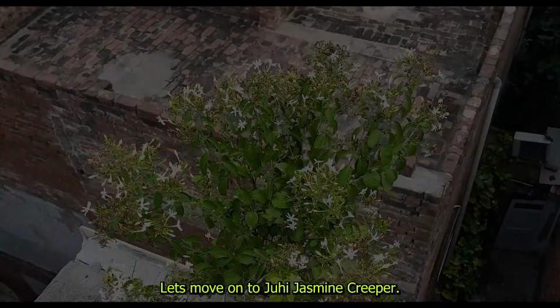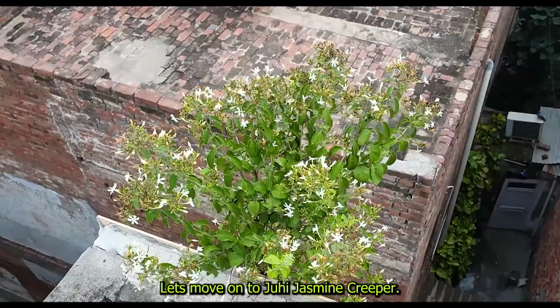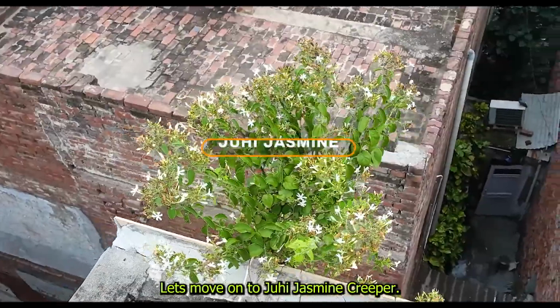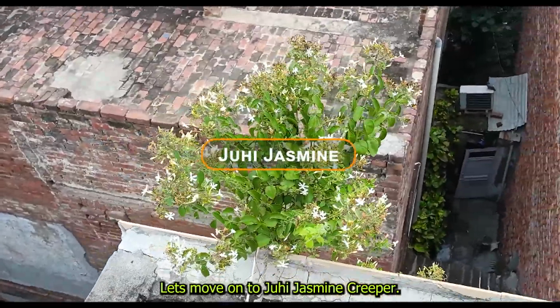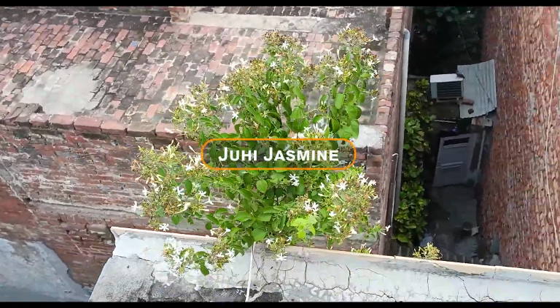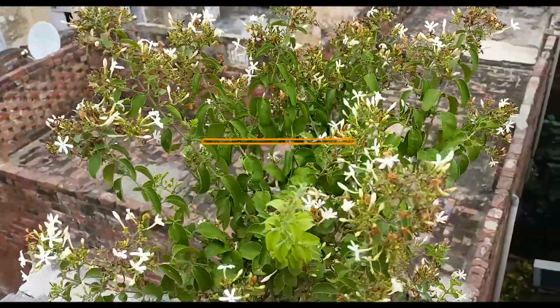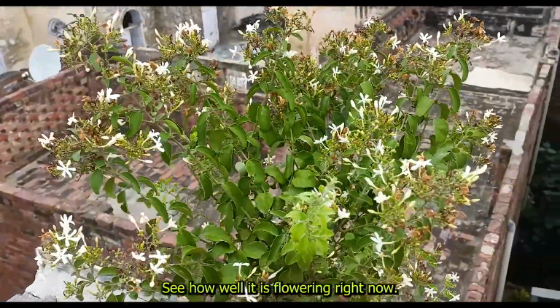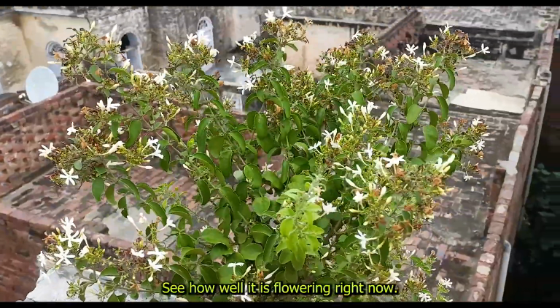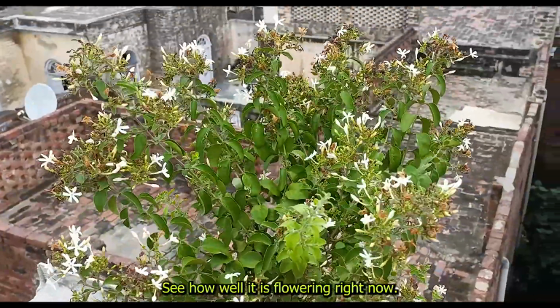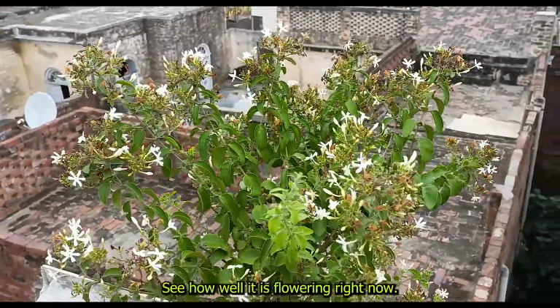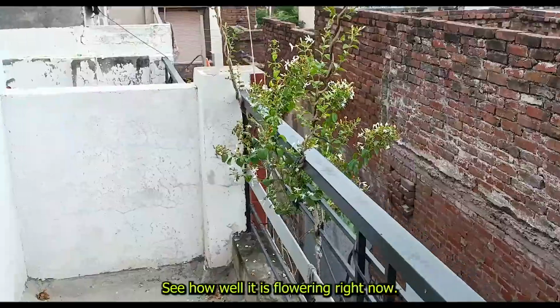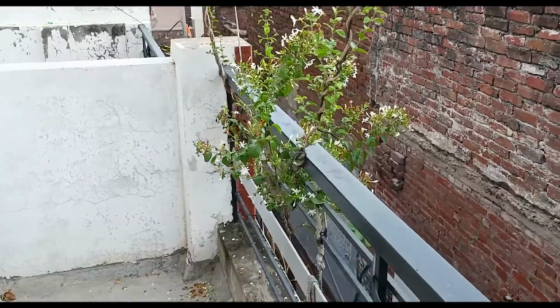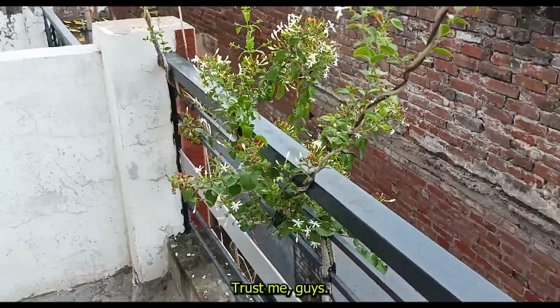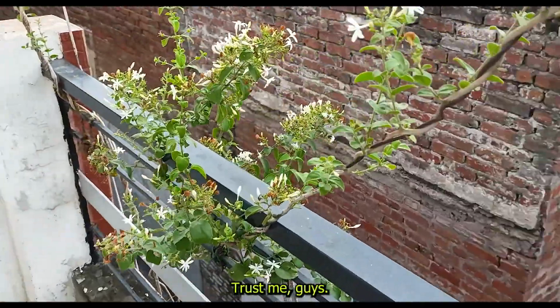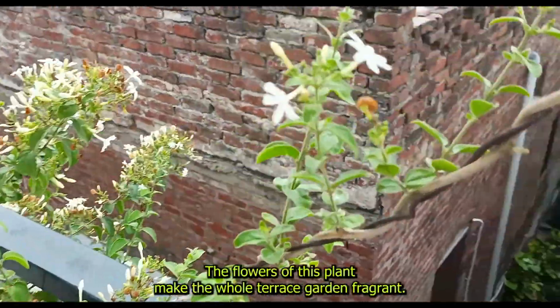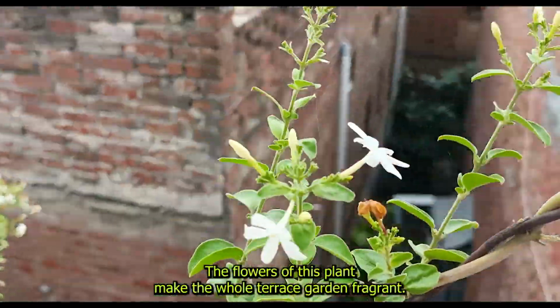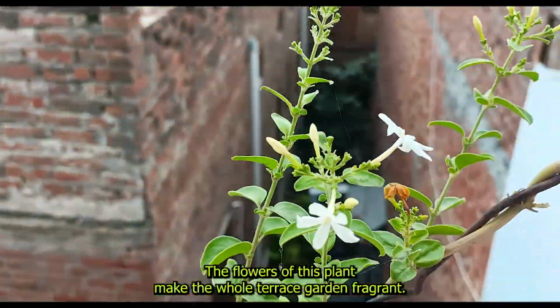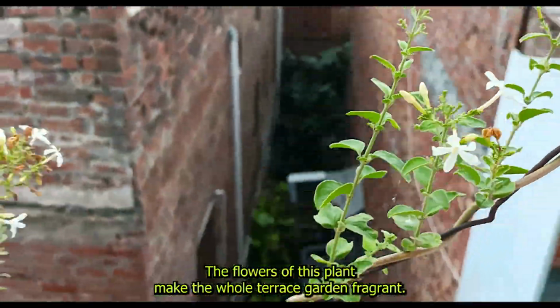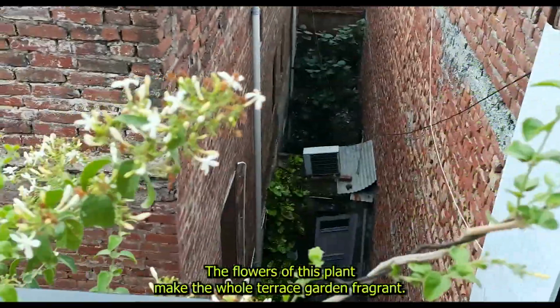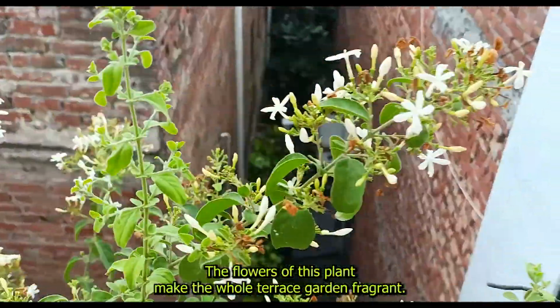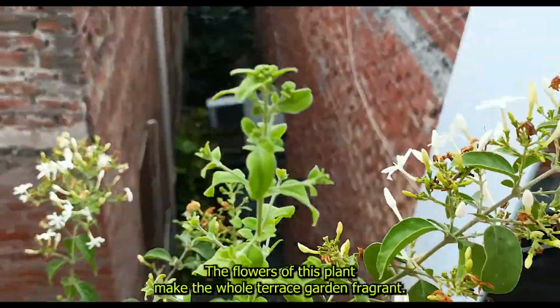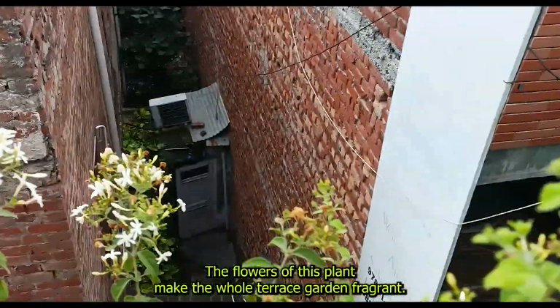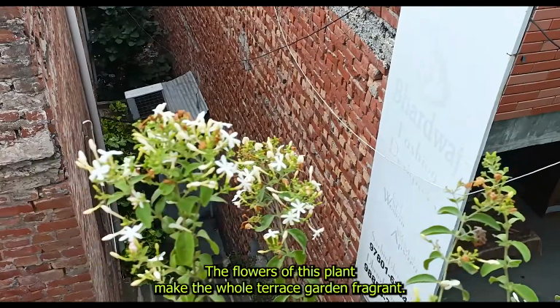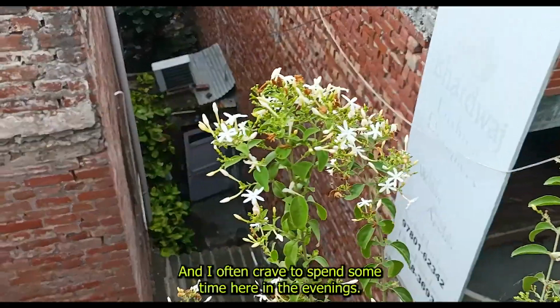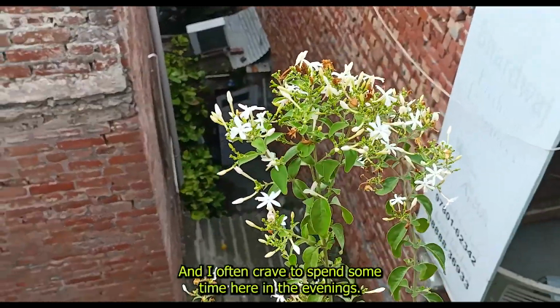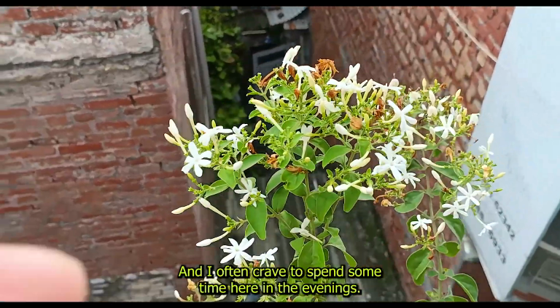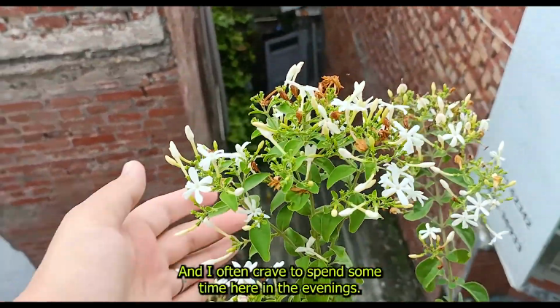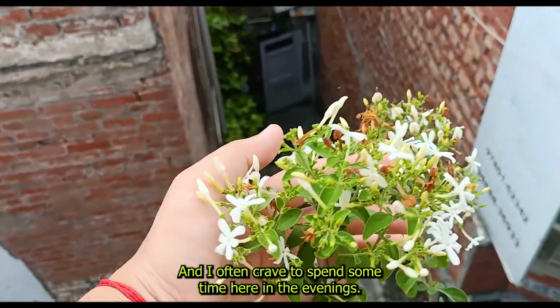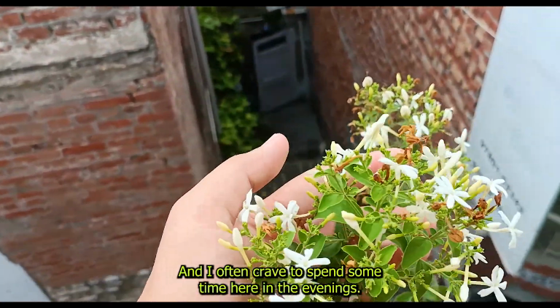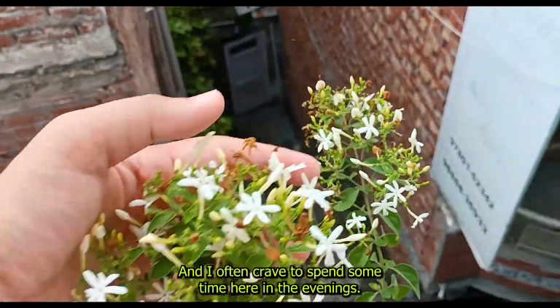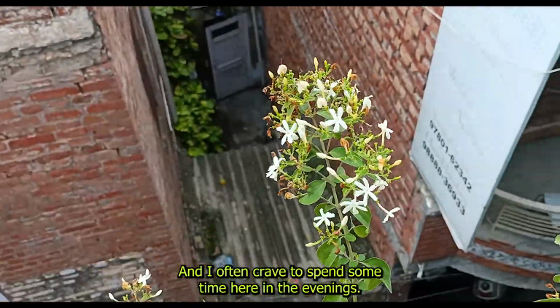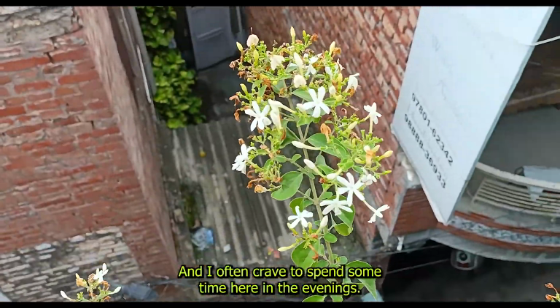Let's move on to Juhi Jasmine Creeper. See how well it is flowering right now. Trust me, the flowers of this plant make the whole terrace garden fragrant and I often crave to spend some time here in the evenings.